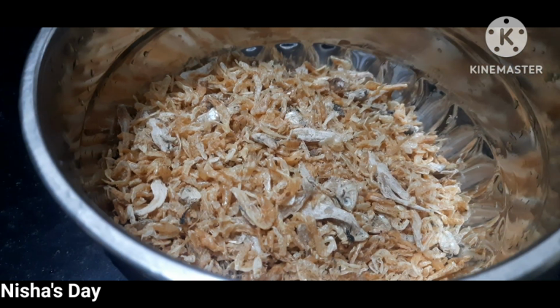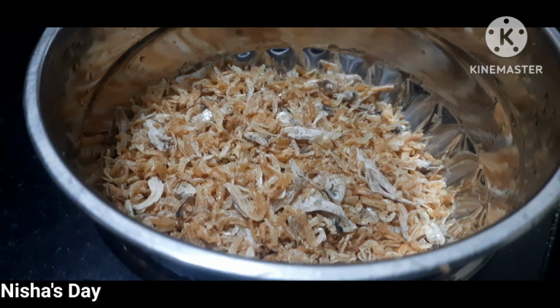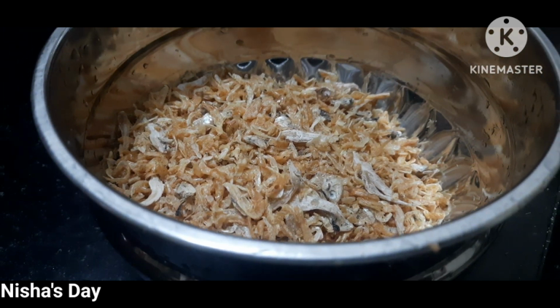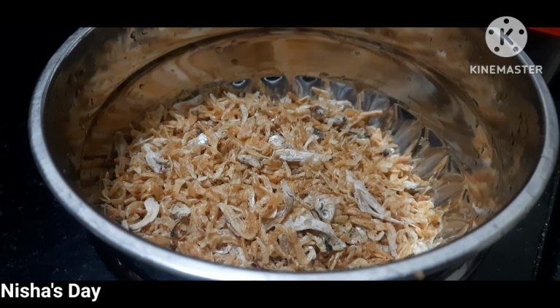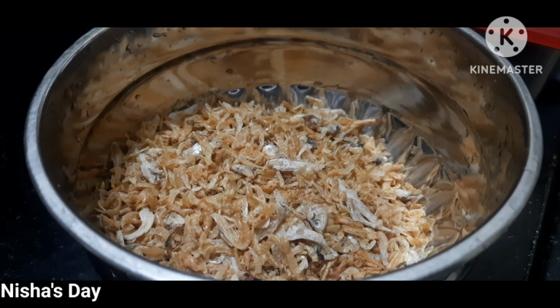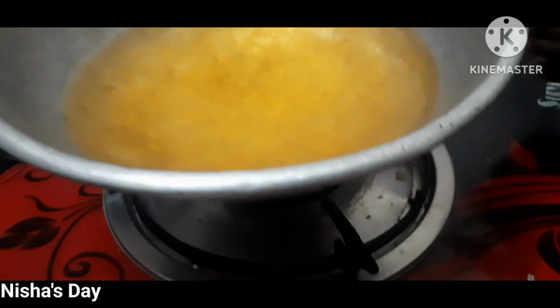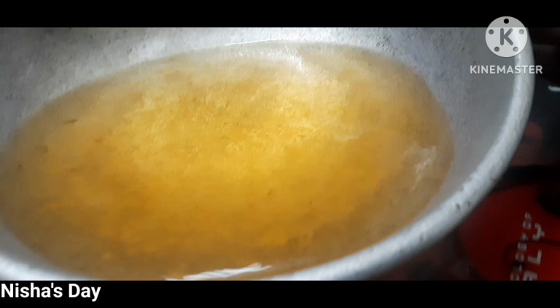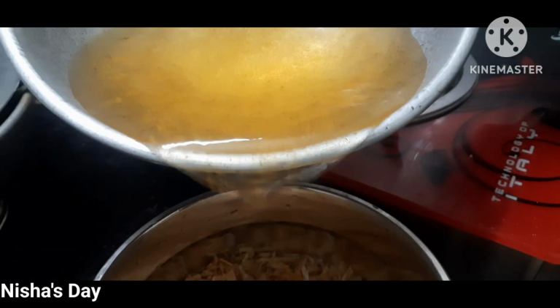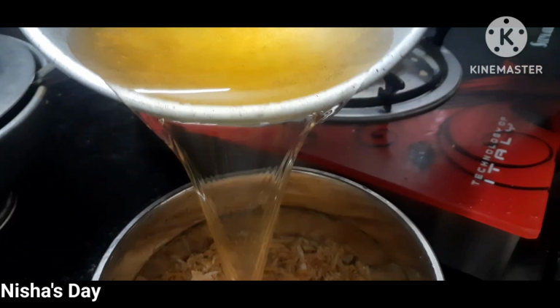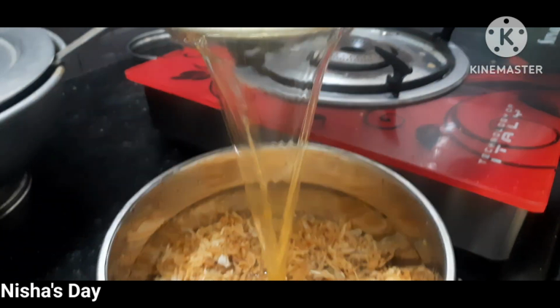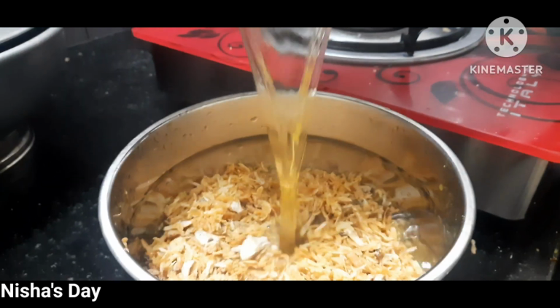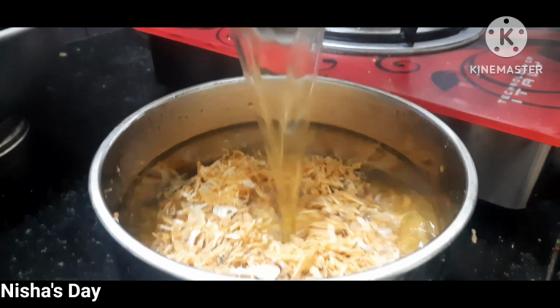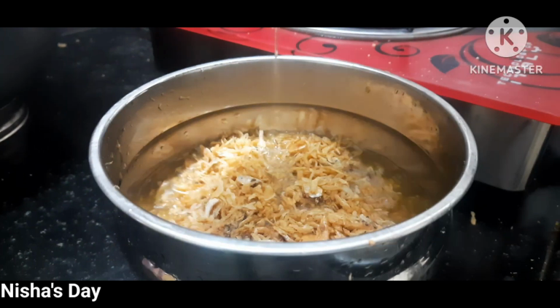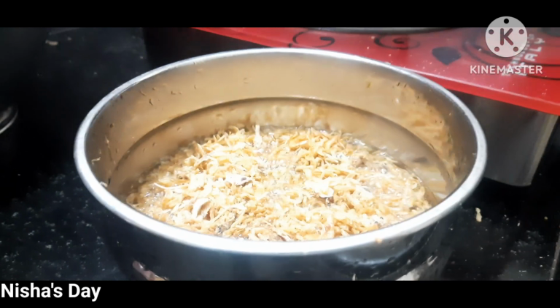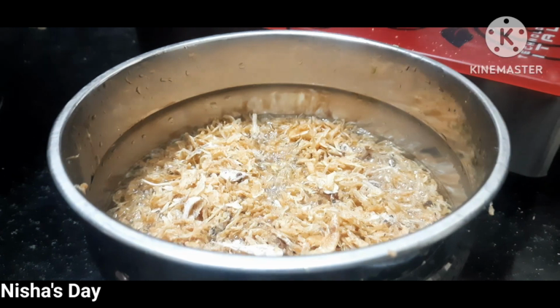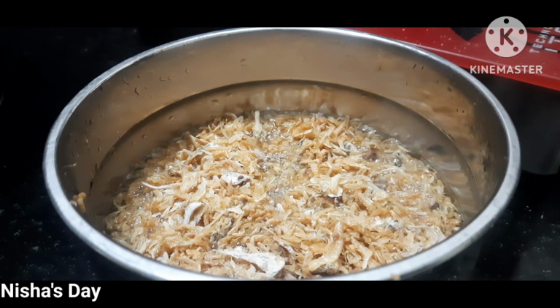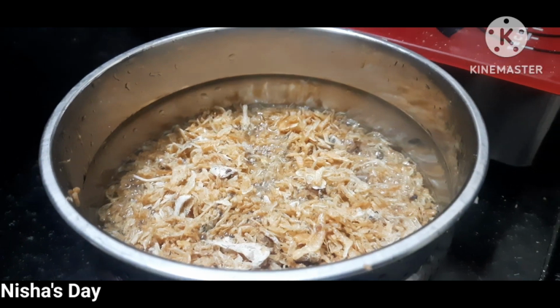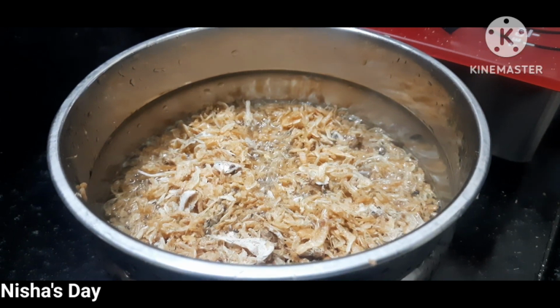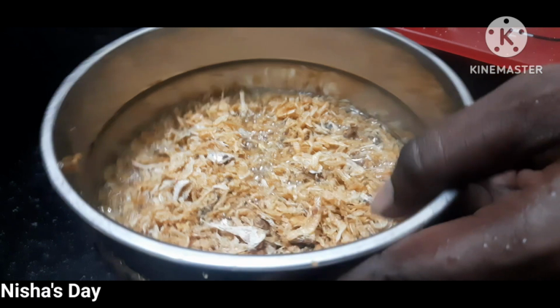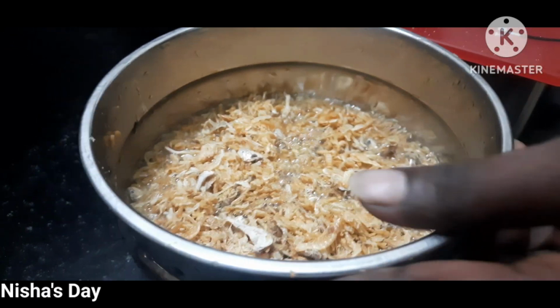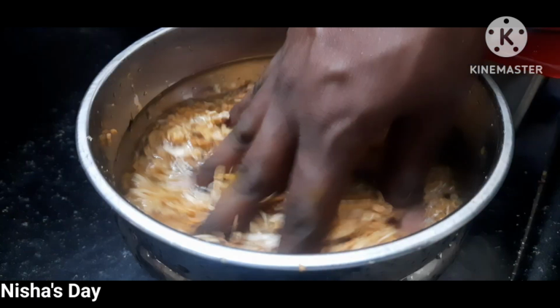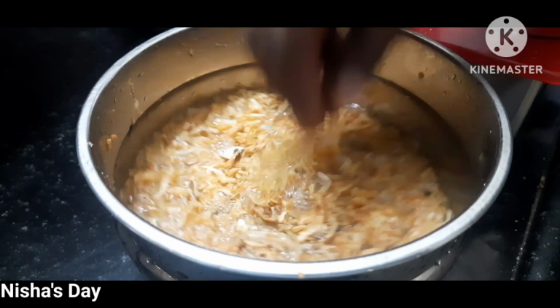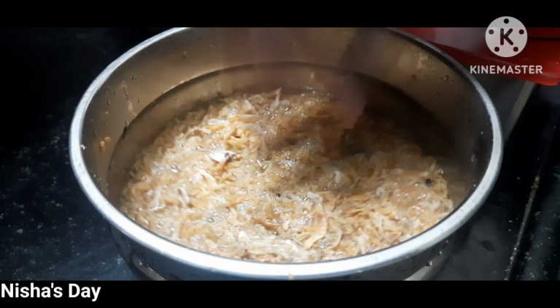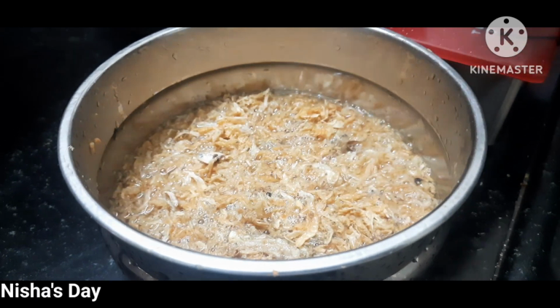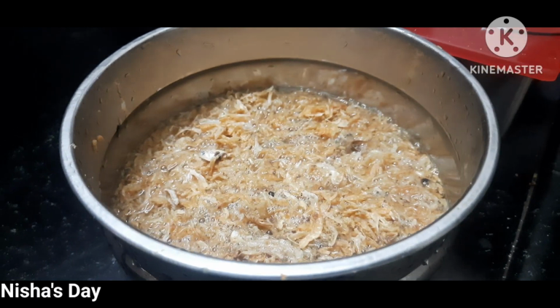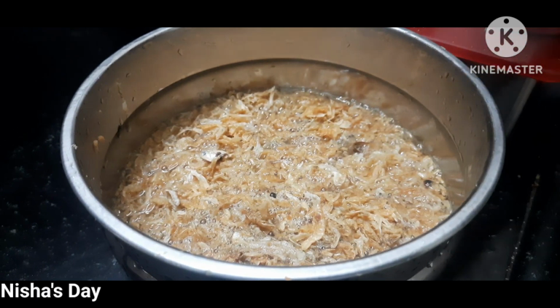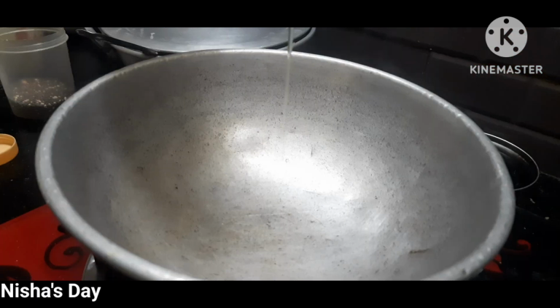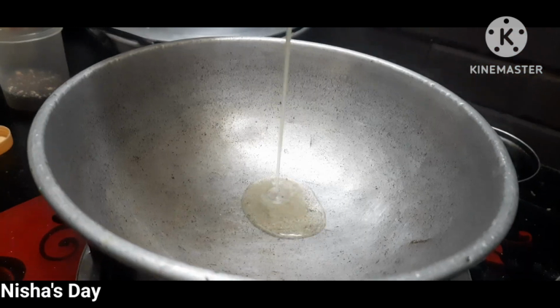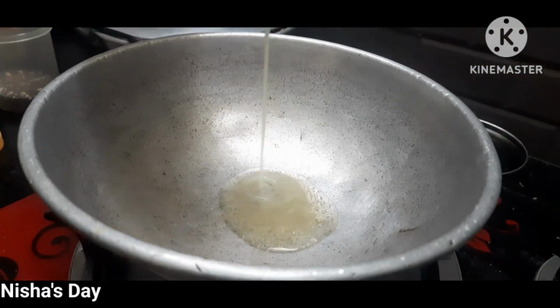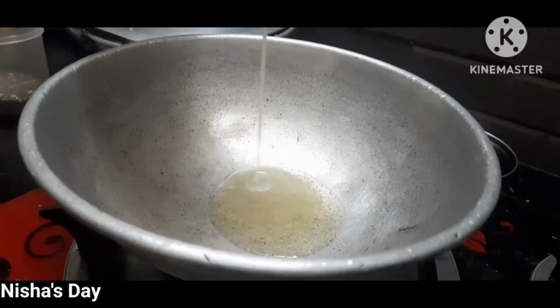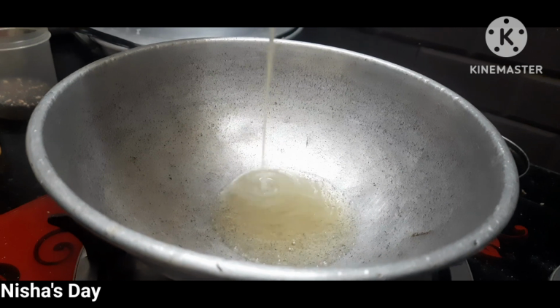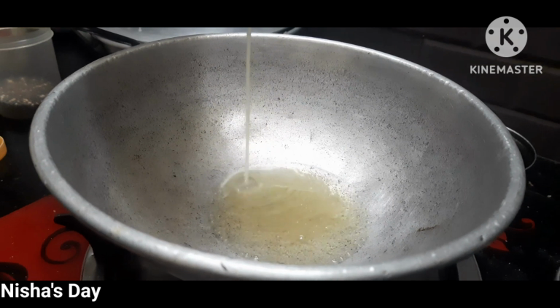We can do it in a long time. We will prepare it. This is the hot water, and we can add some water in 10 minutes. Then we will wash it in 10 minutes.